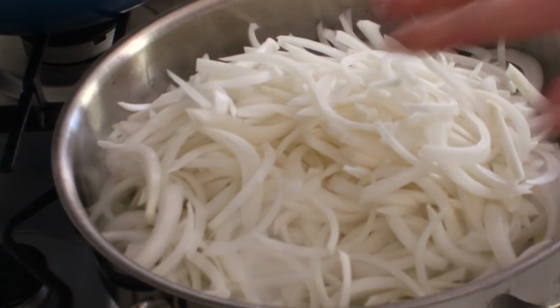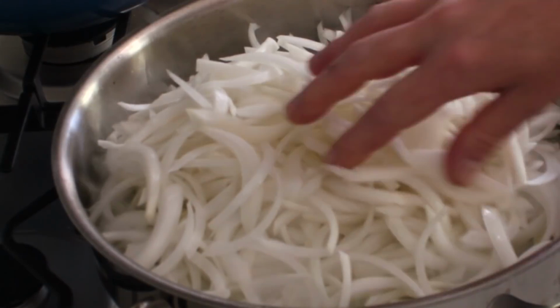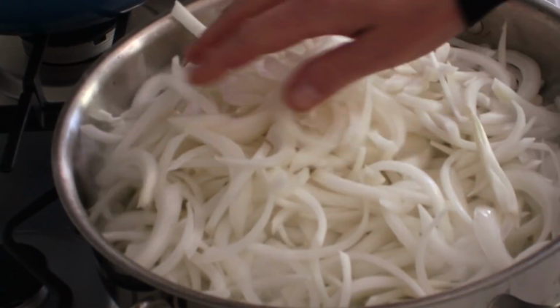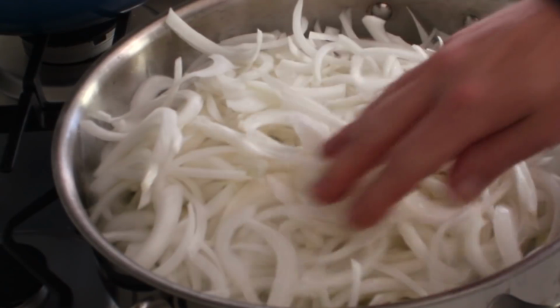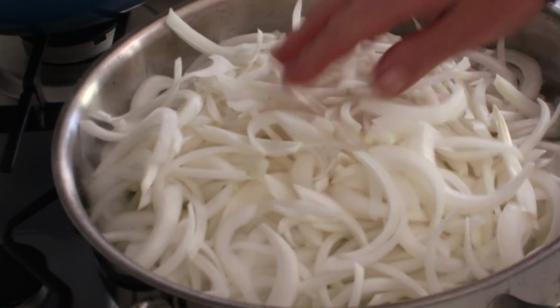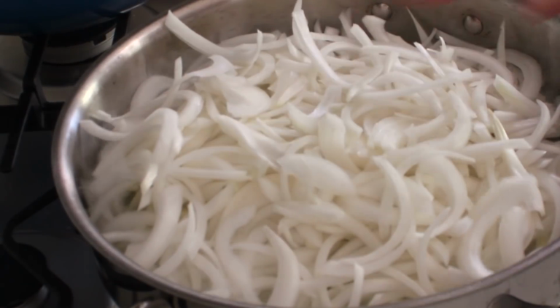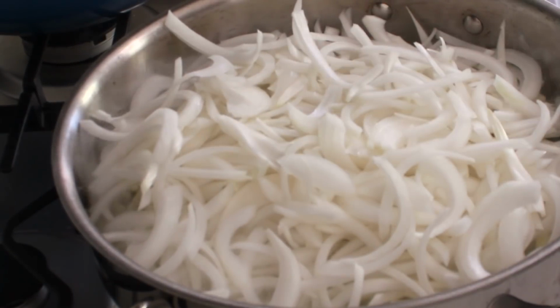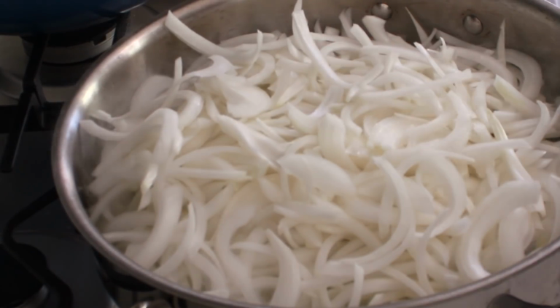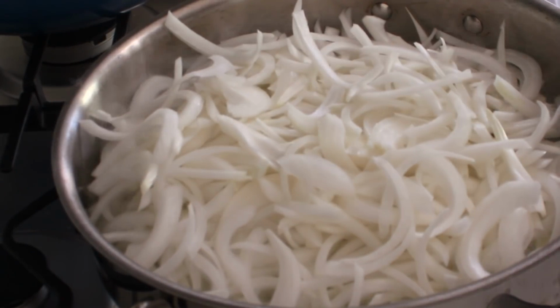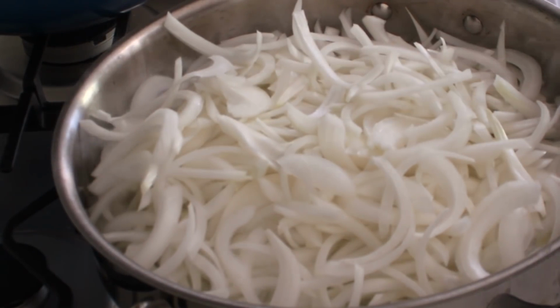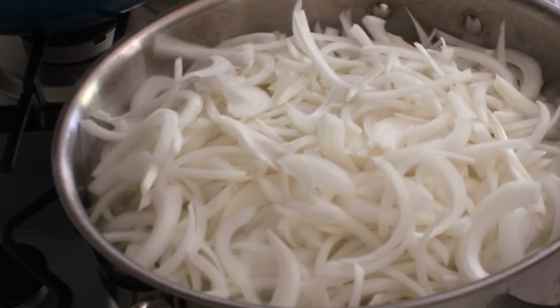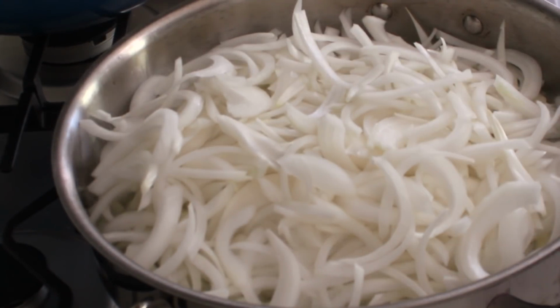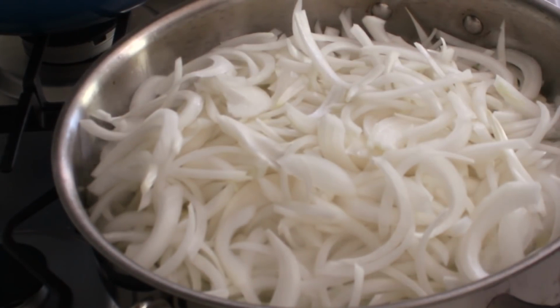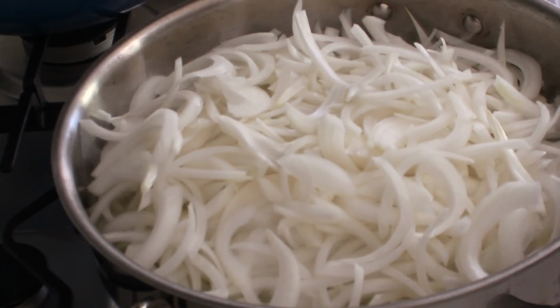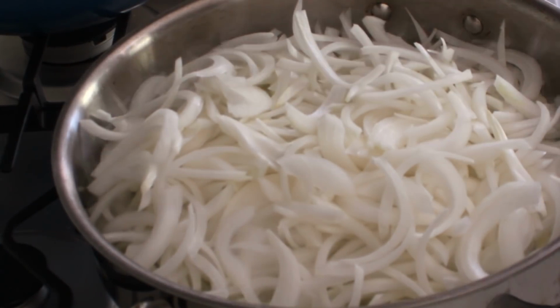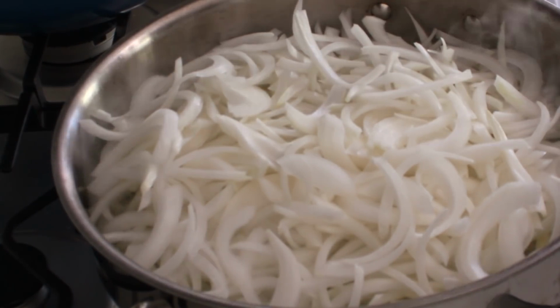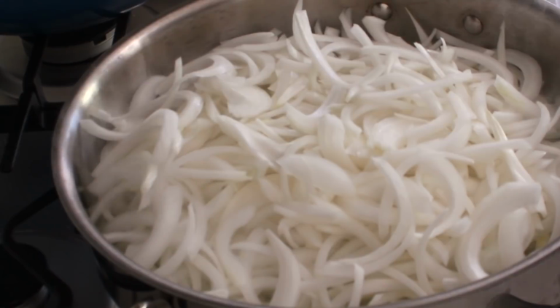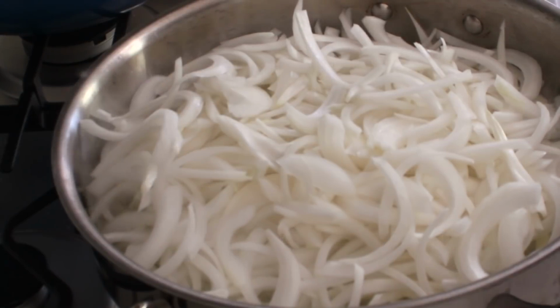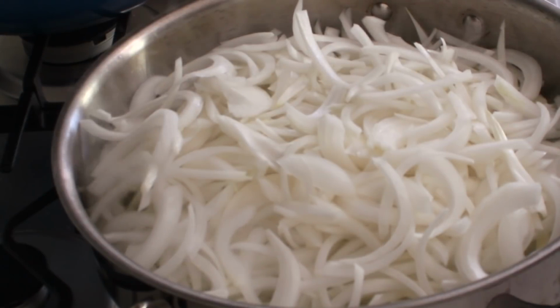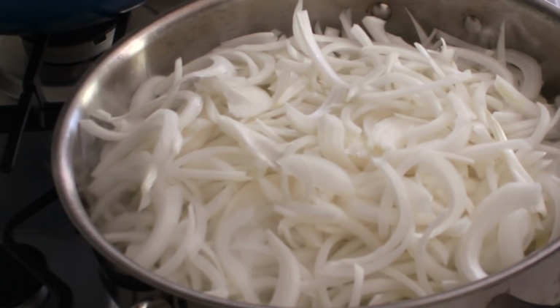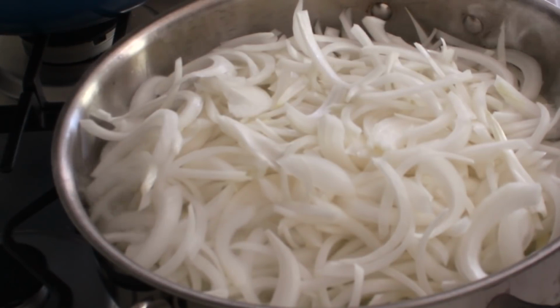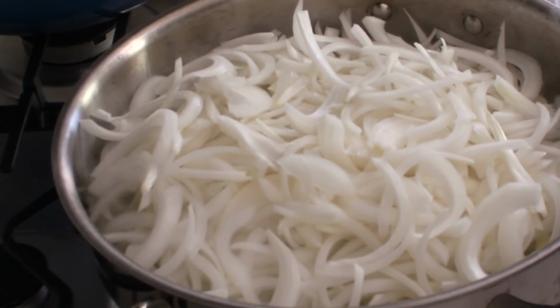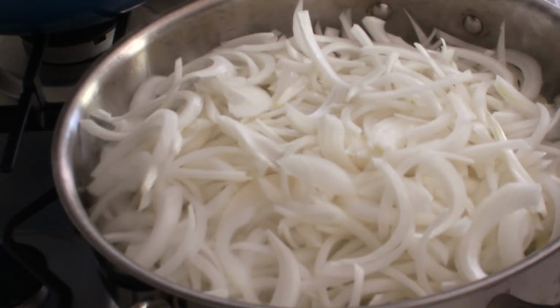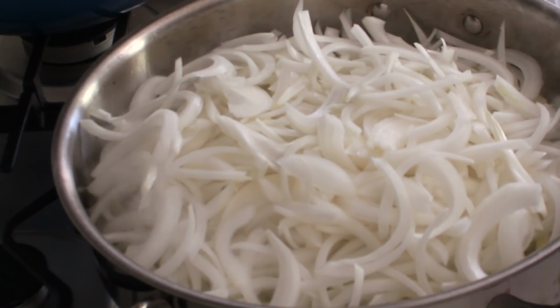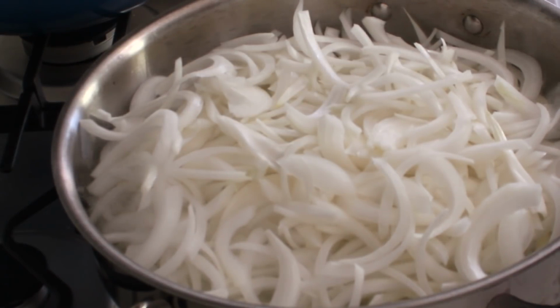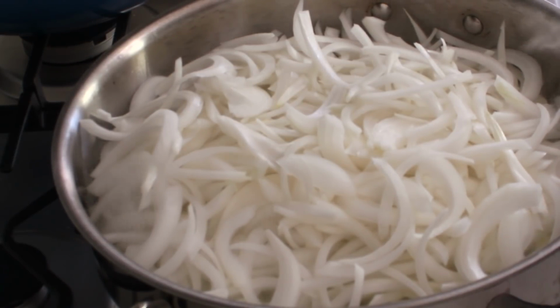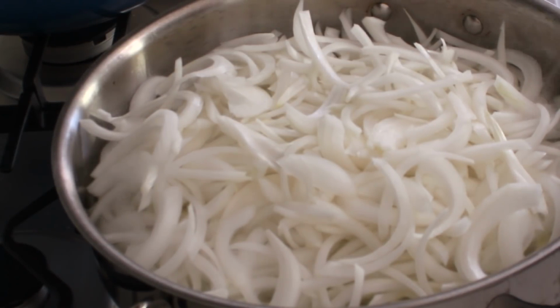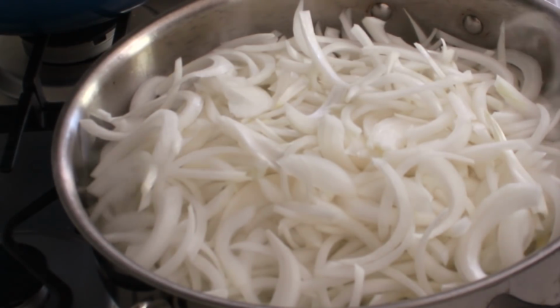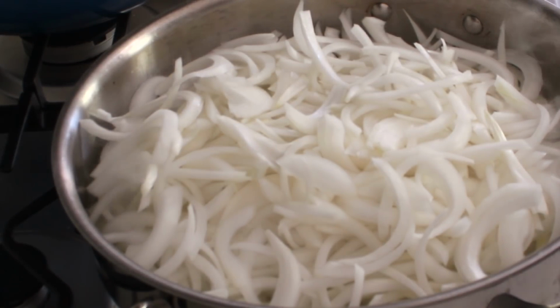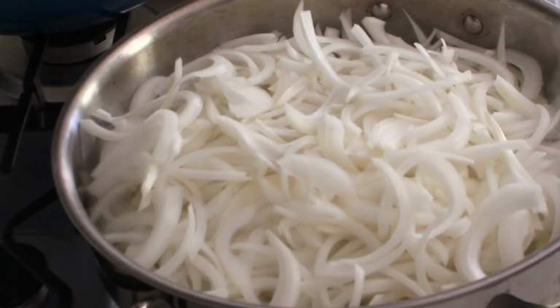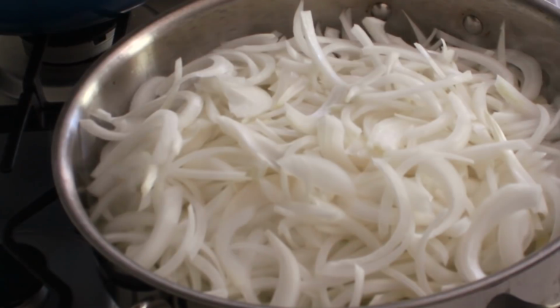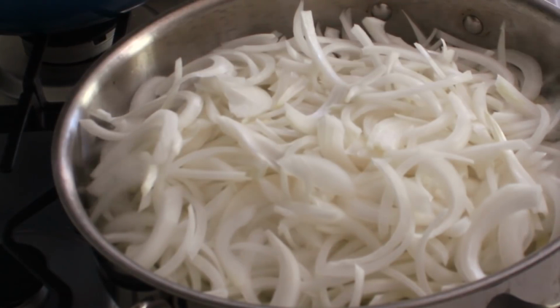We're going to let these sit here until the bottom layer begins to turn brown, and that will take about five minutes. So I'll come back.